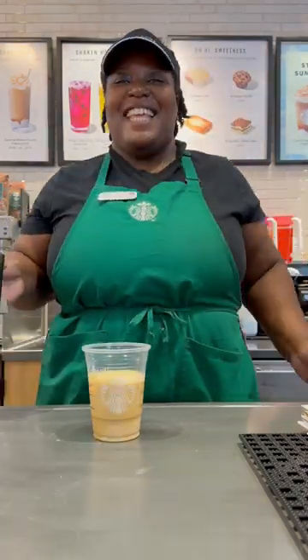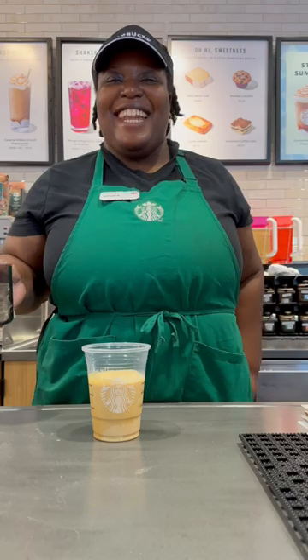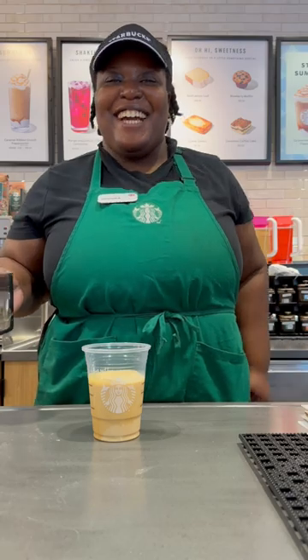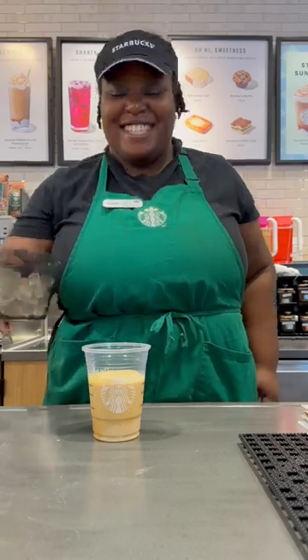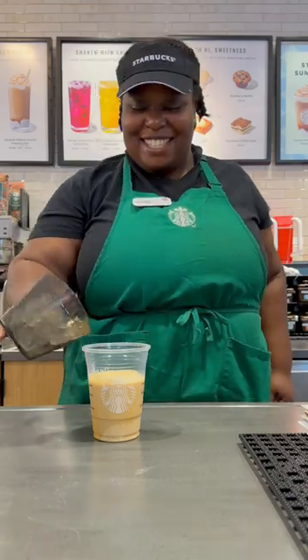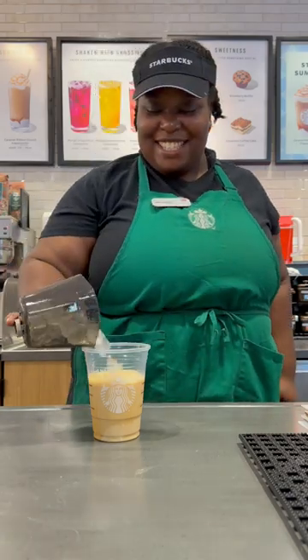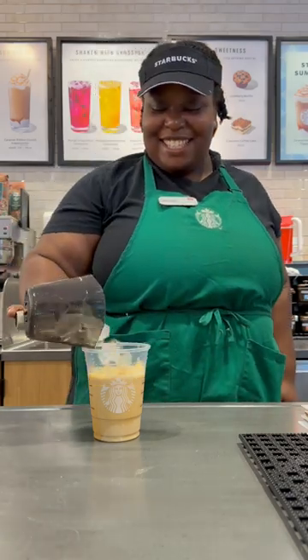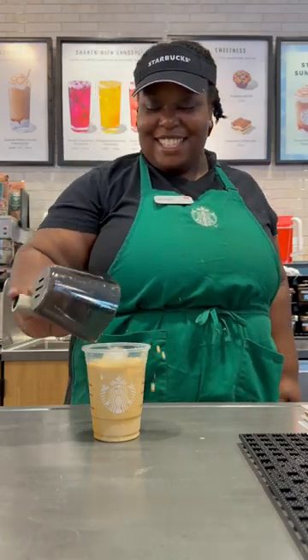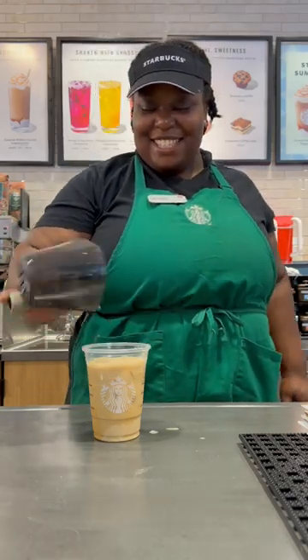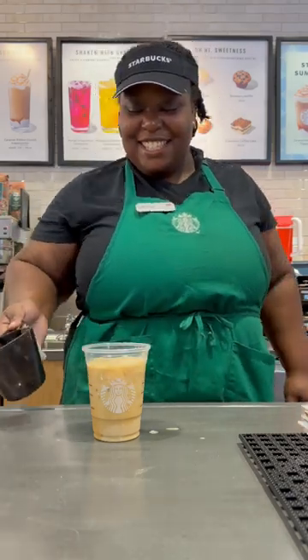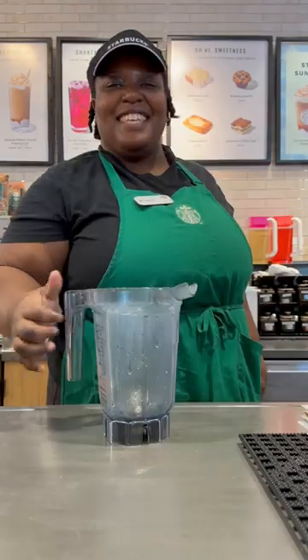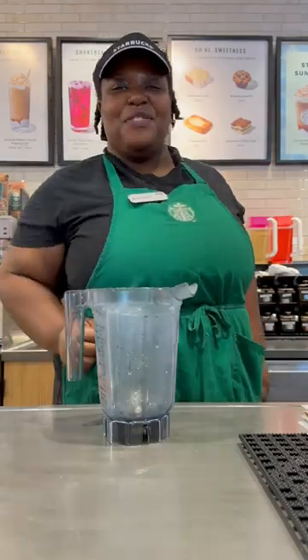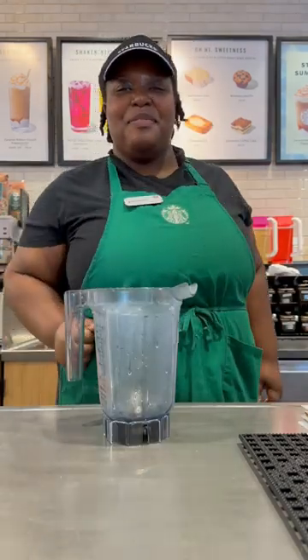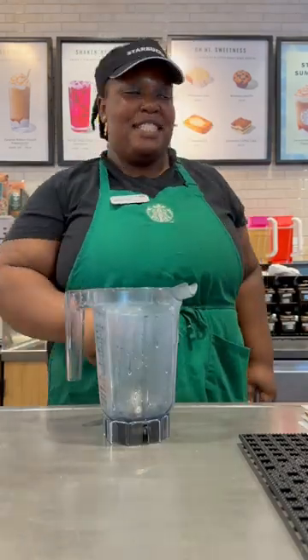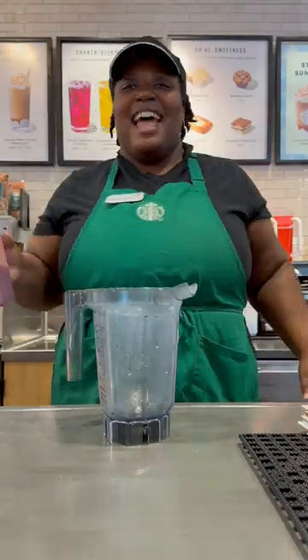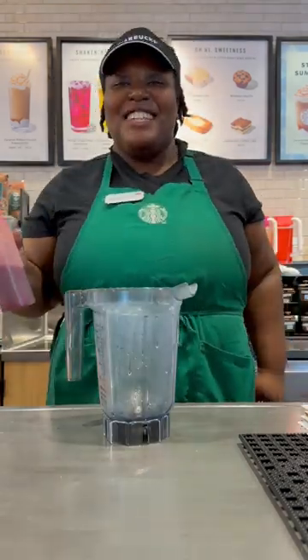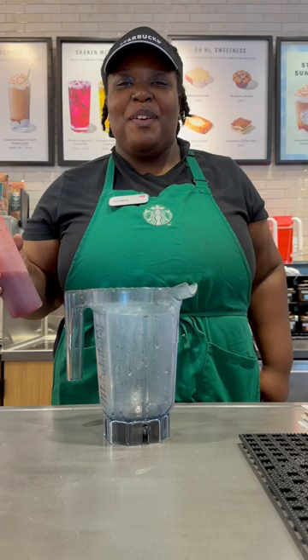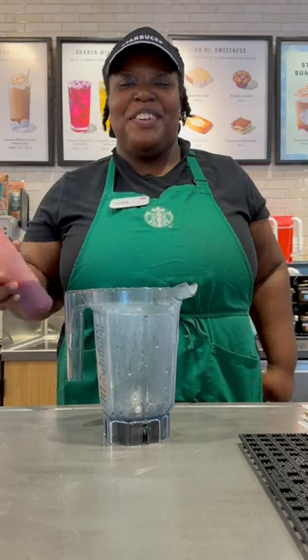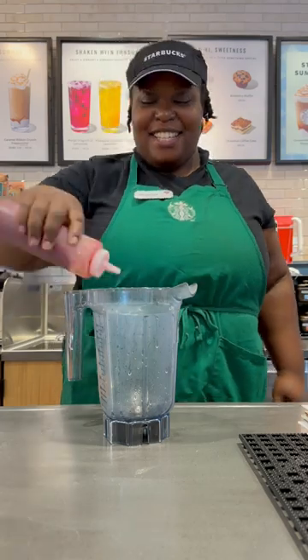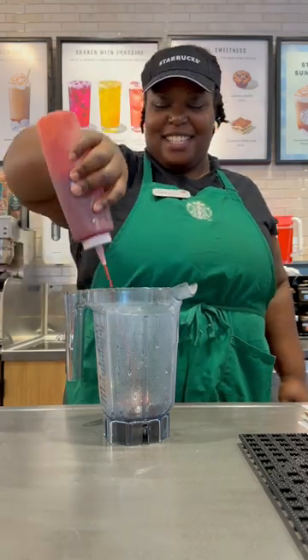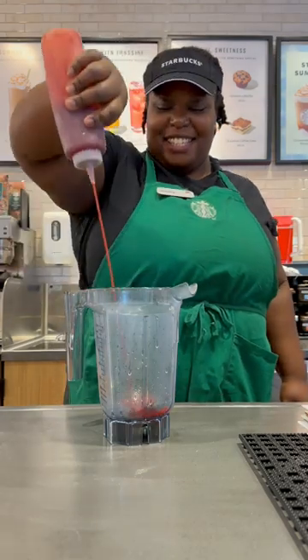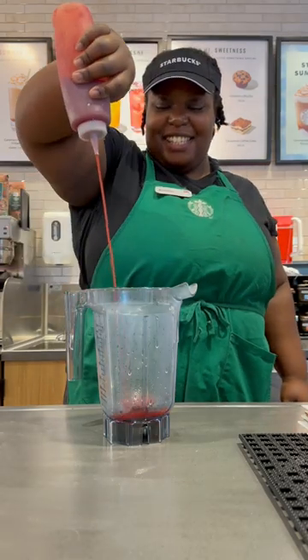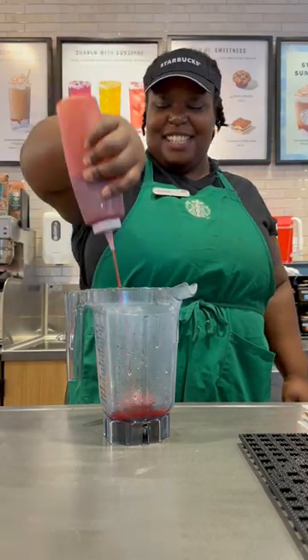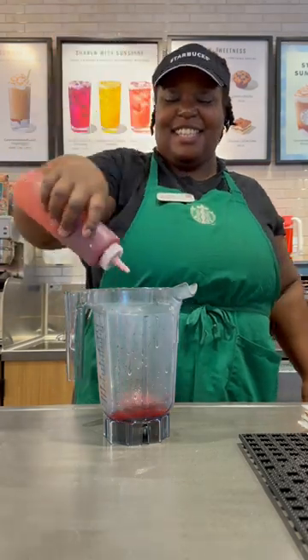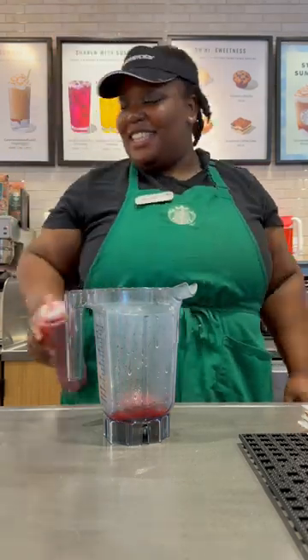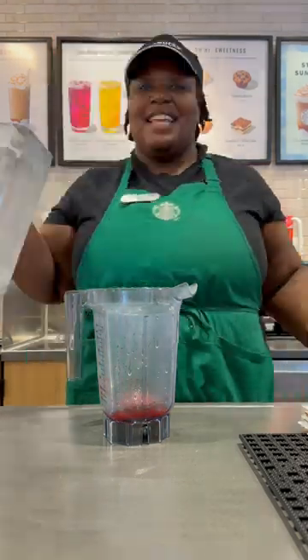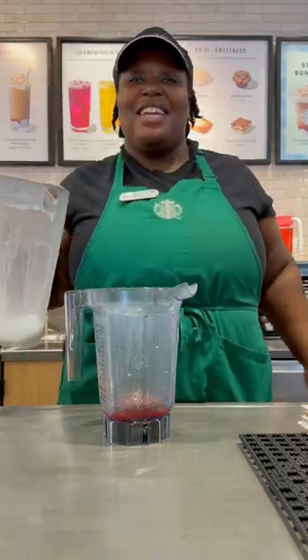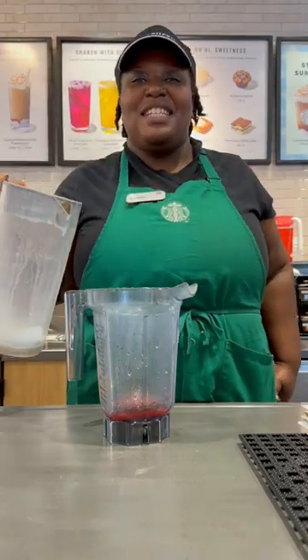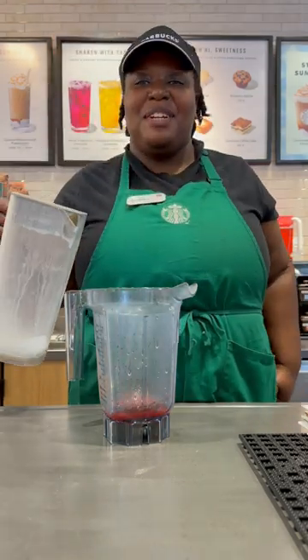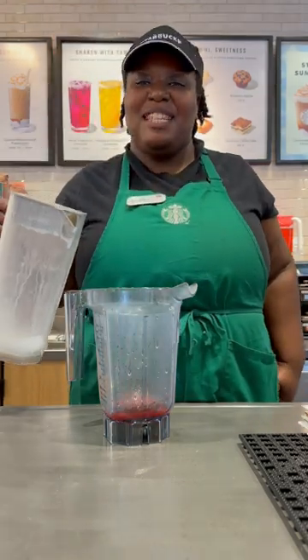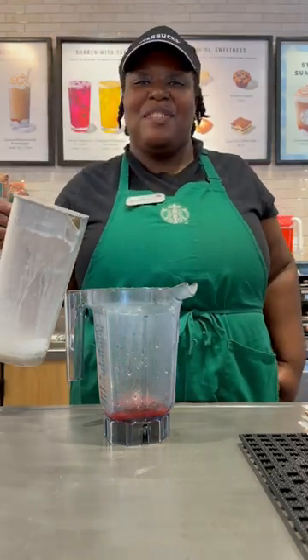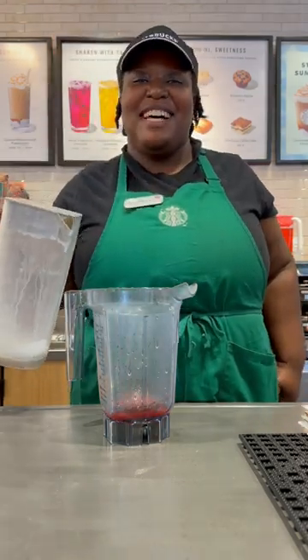Adding your ice. Get your foaming pitcher, adding your strawberry puree, adding your vanilla sweet cream to the 100ml line.